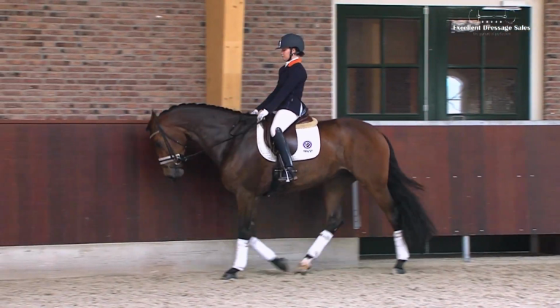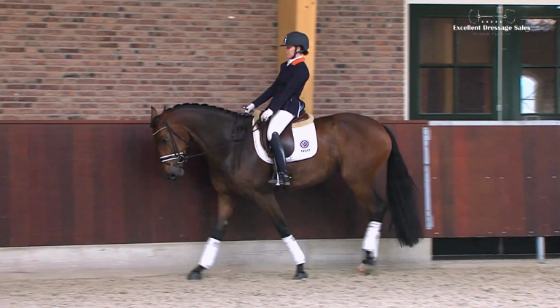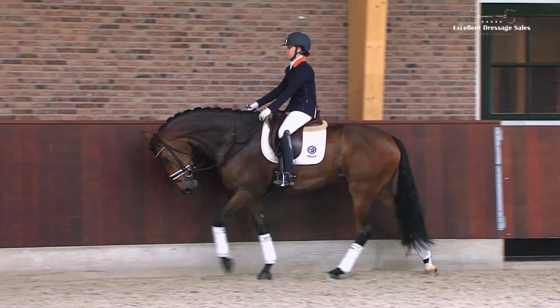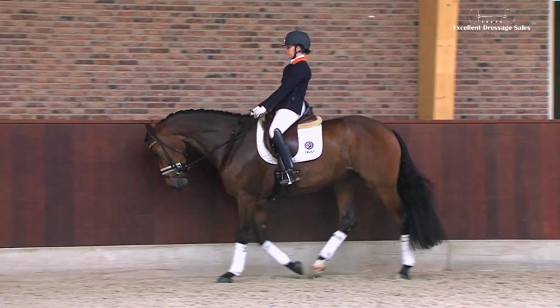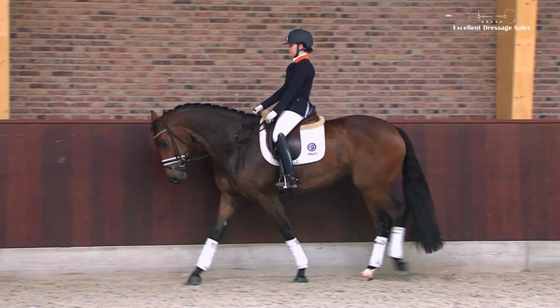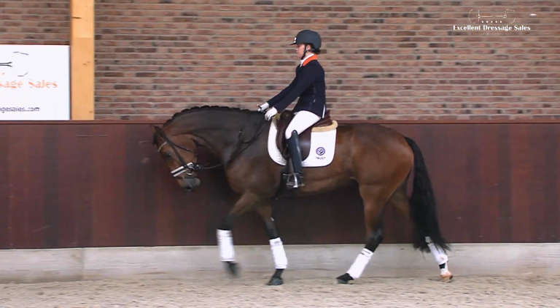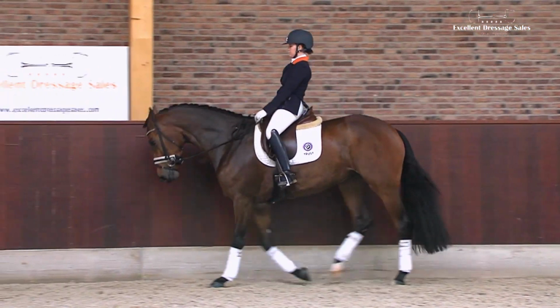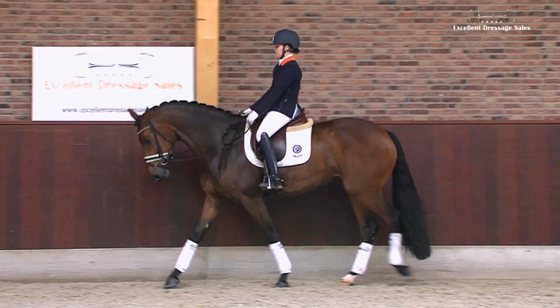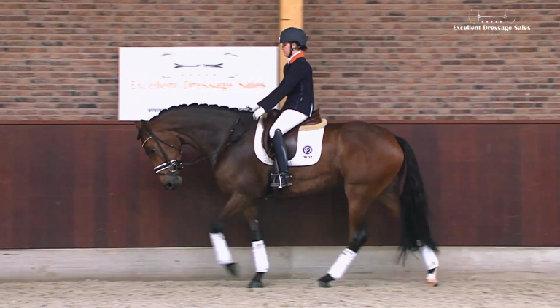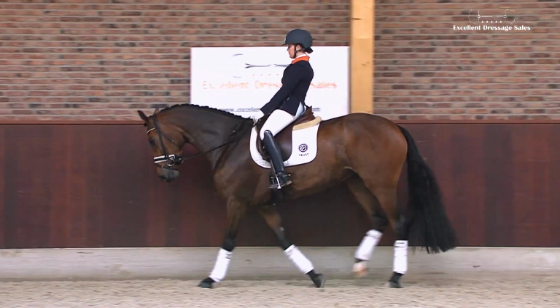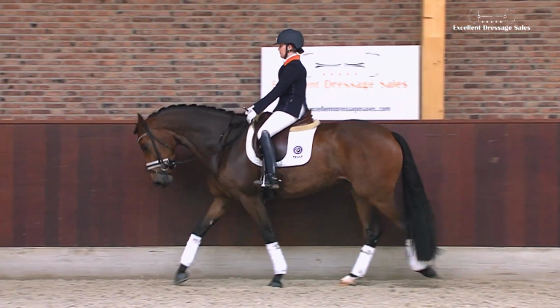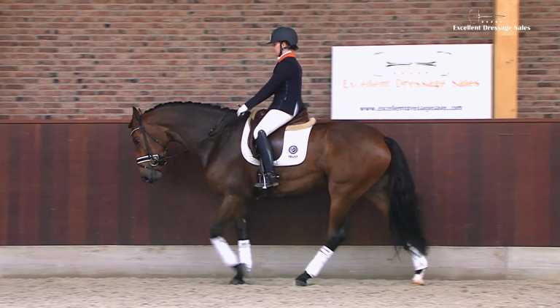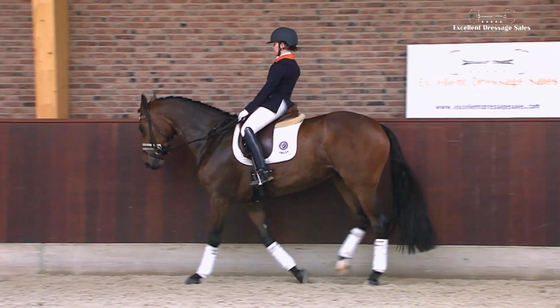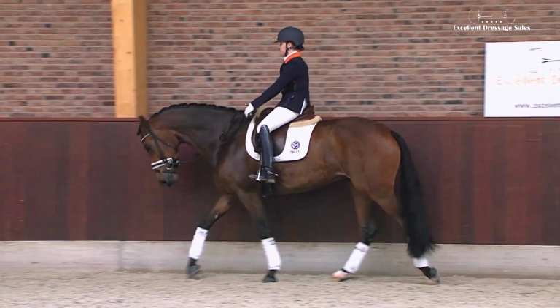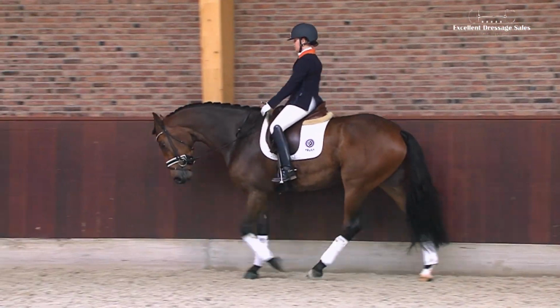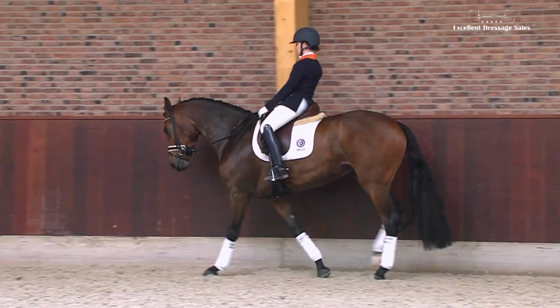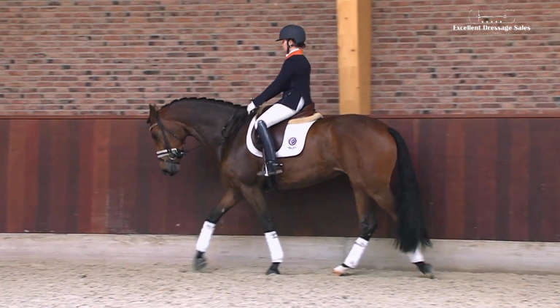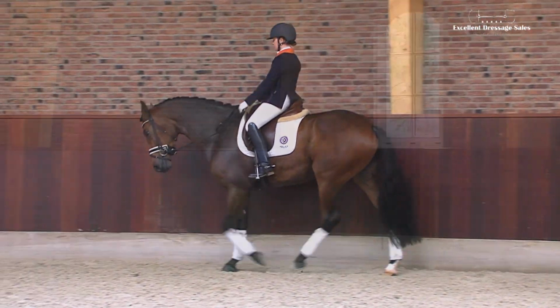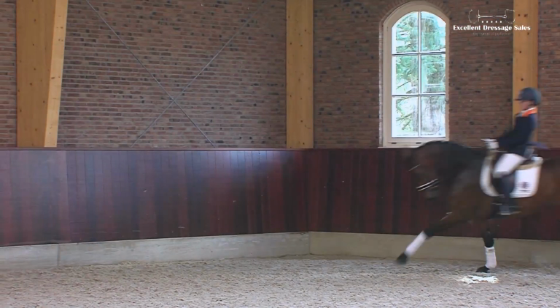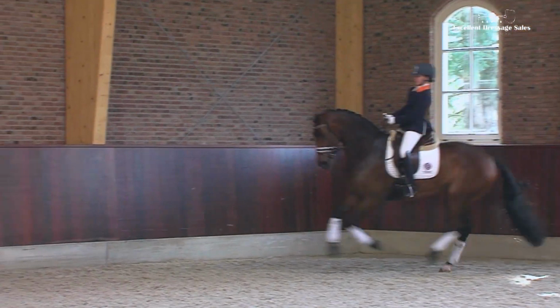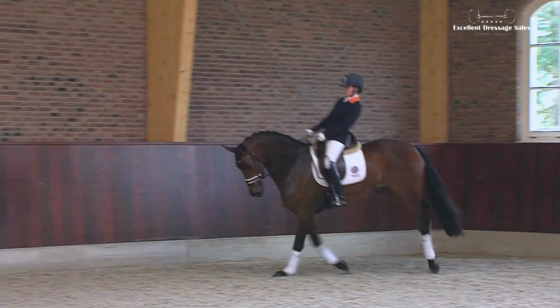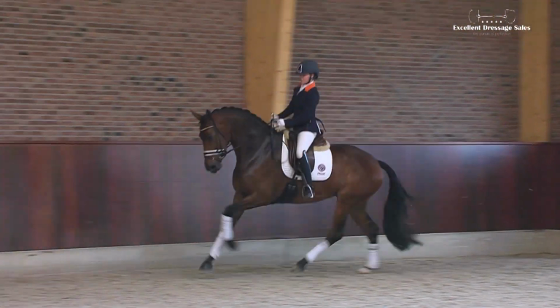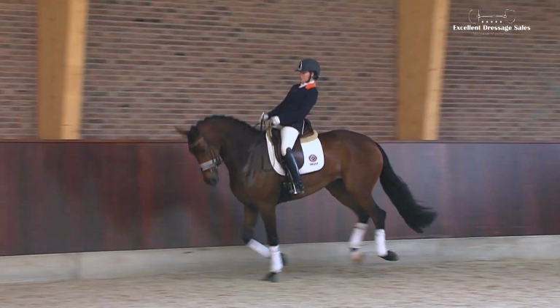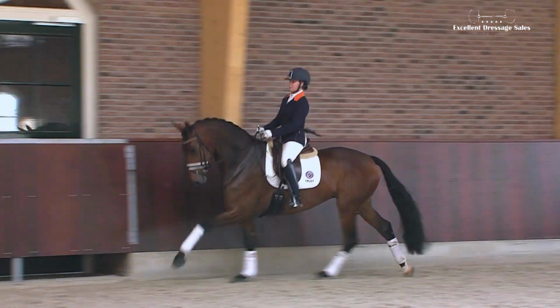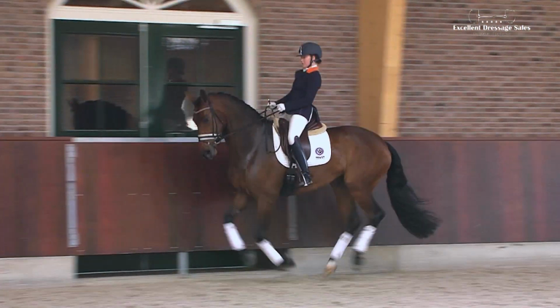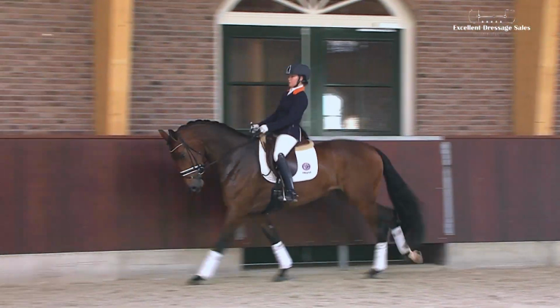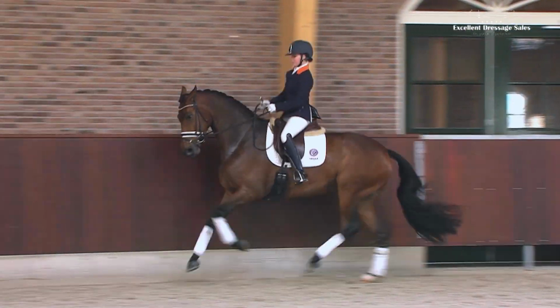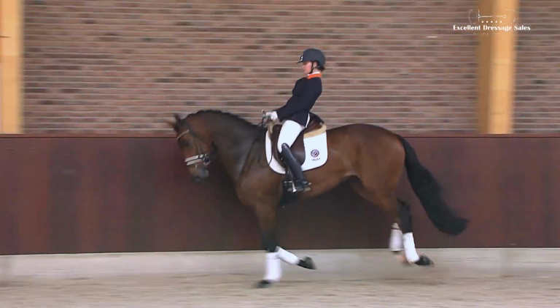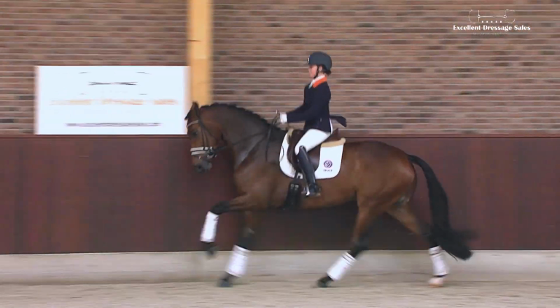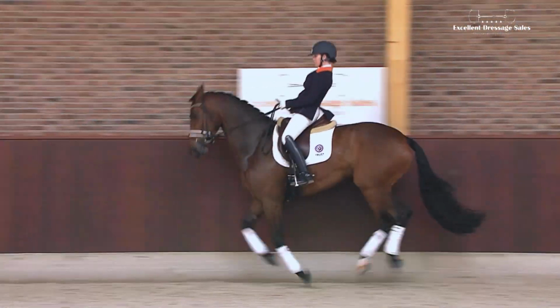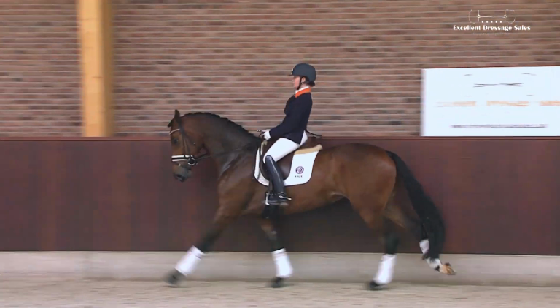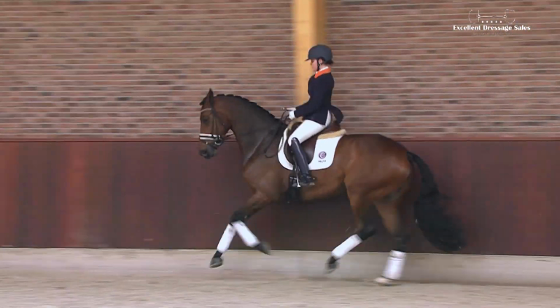Loxley's Jazz is easy to ride and gives her rider a very pleasant feeling. Apart from being an excellent sport horse, Loxley's Jazz could be very valuable for breeding.